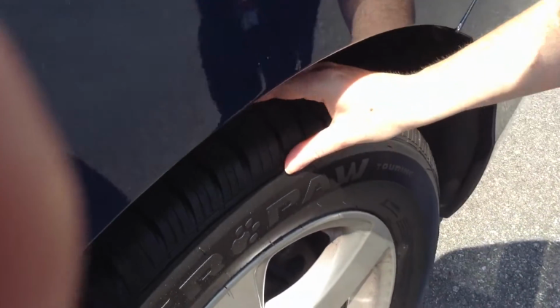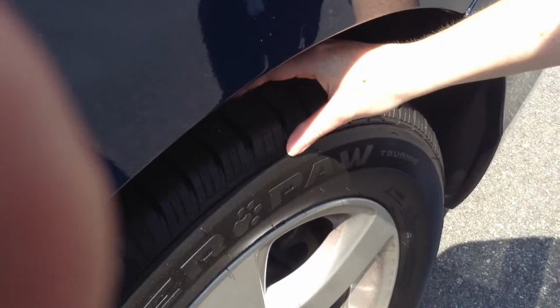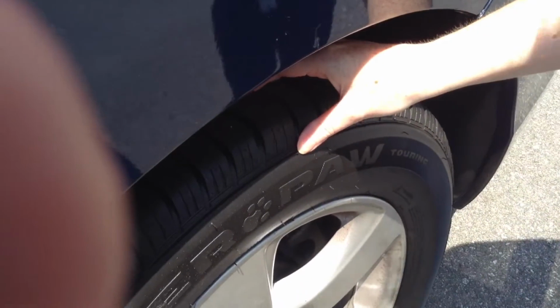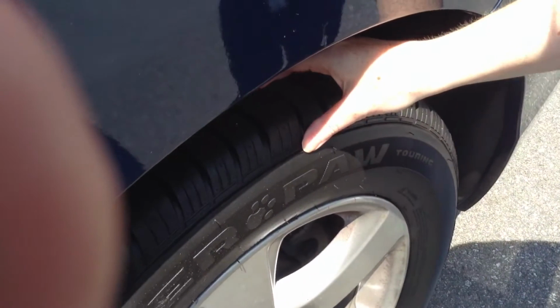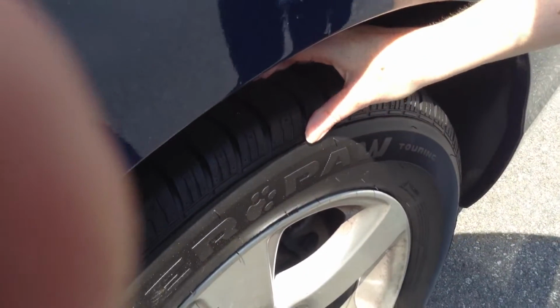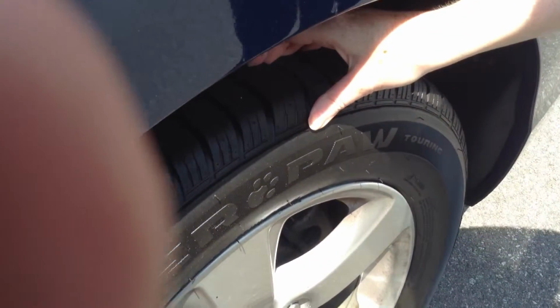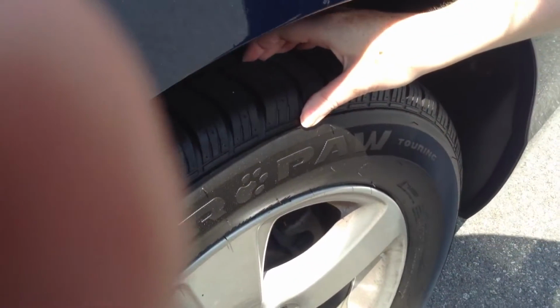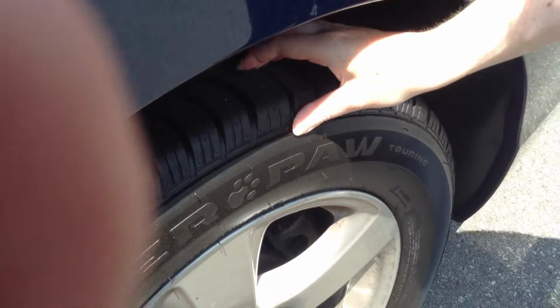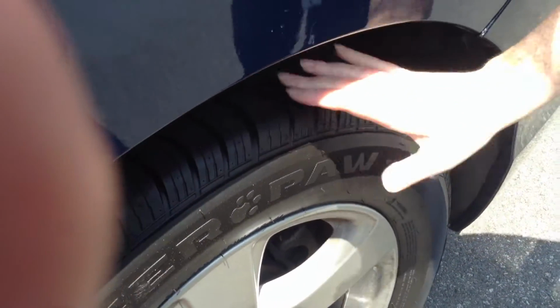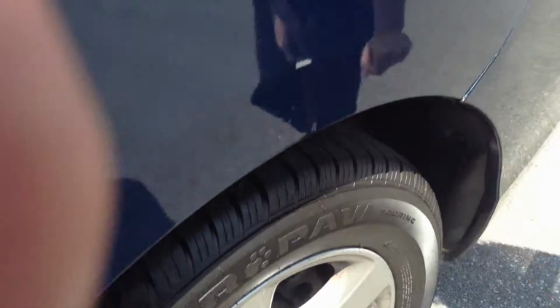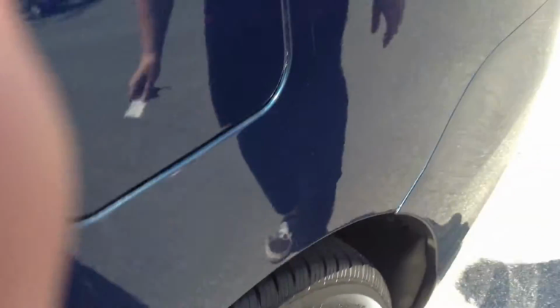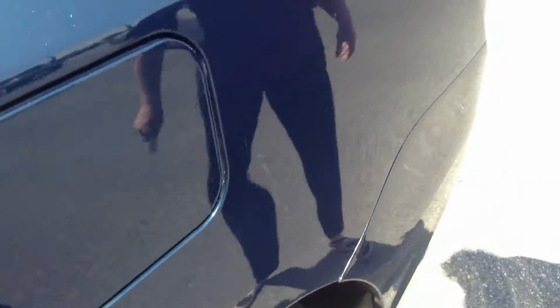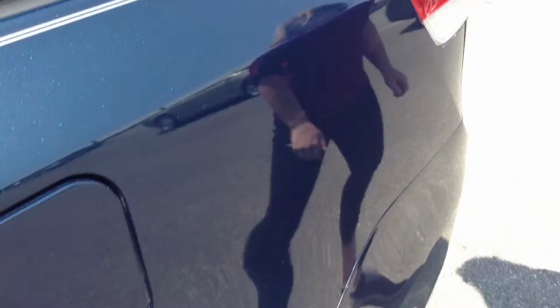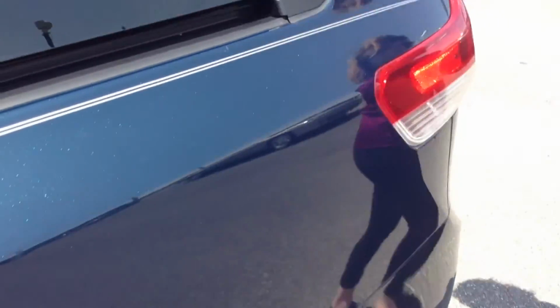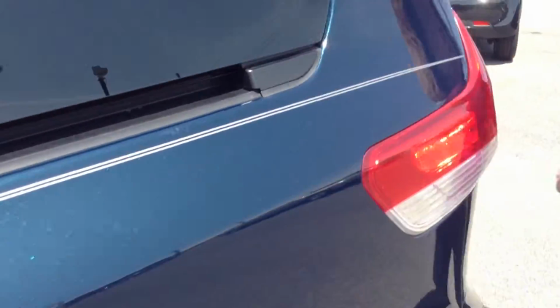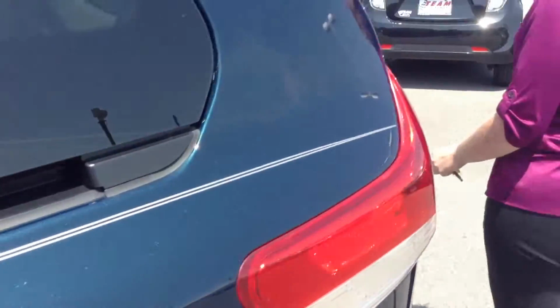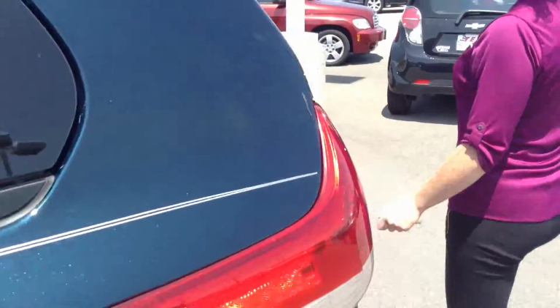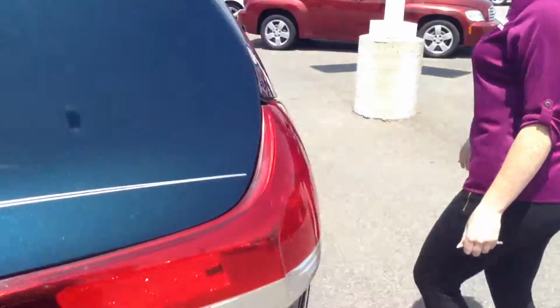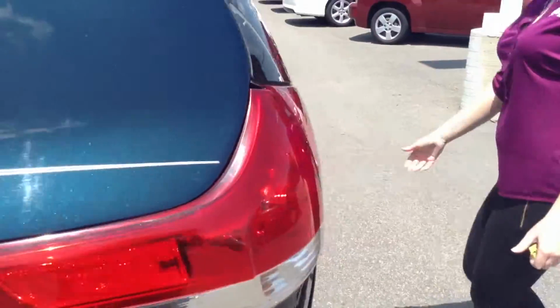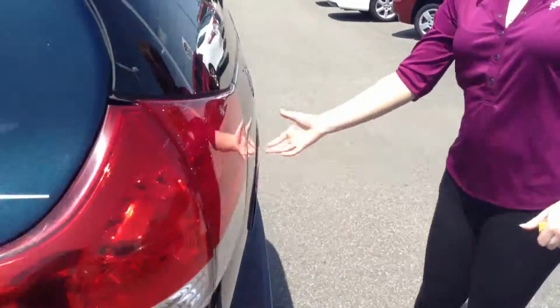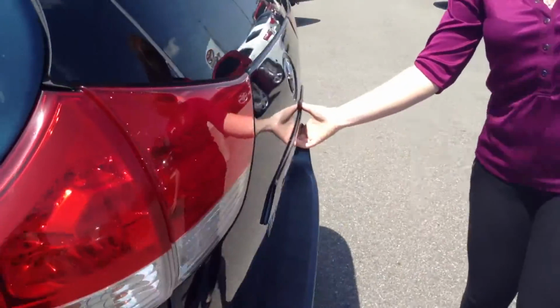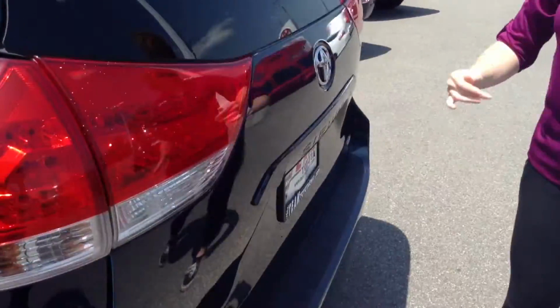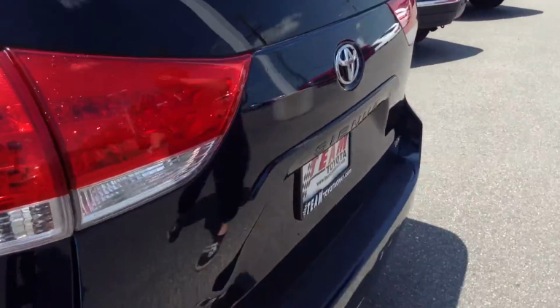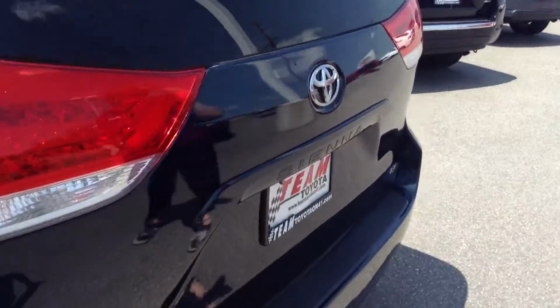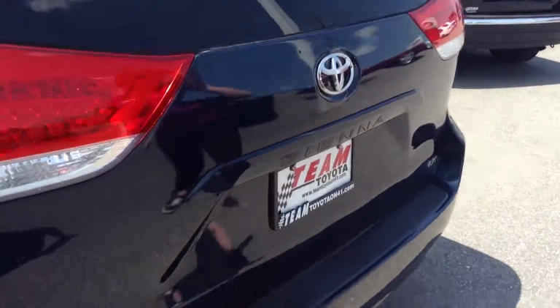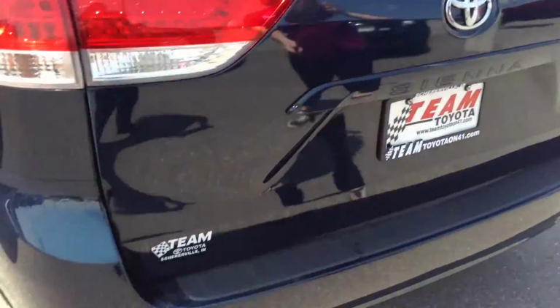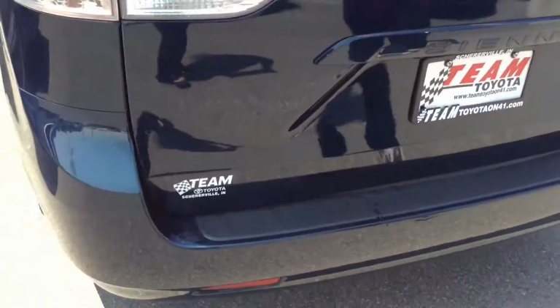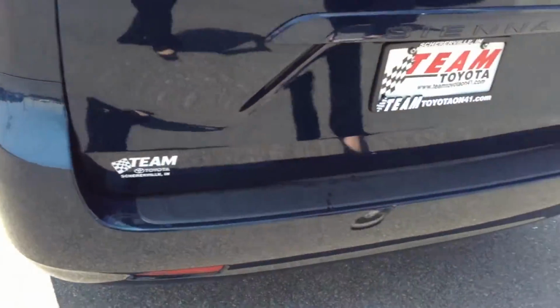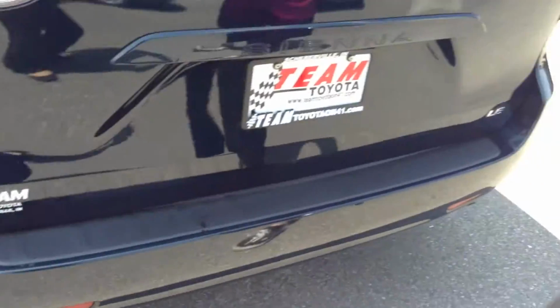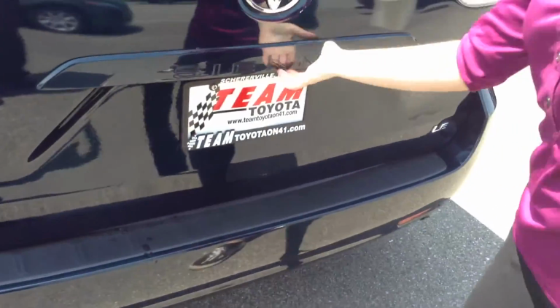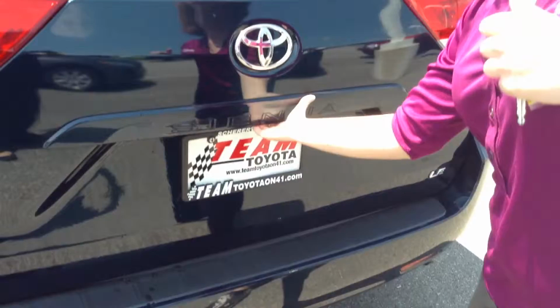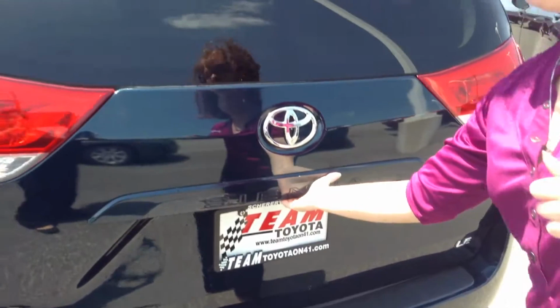Tires are really good. I would say 80% of life remaining — very good tires there. It doesn't really look bad back here at all; there are just a little bit of scratches back here.